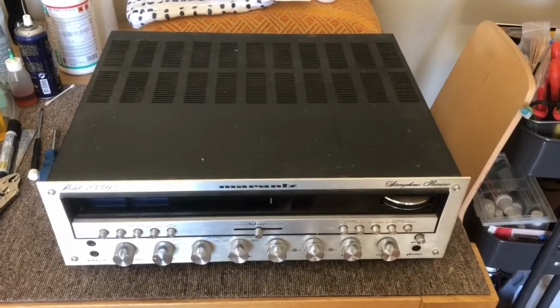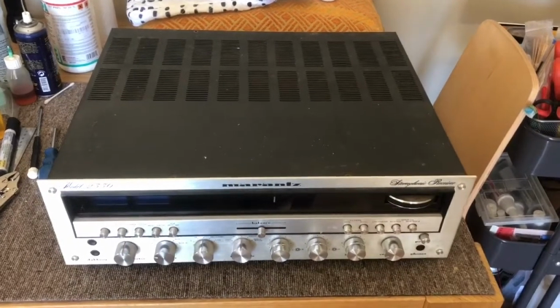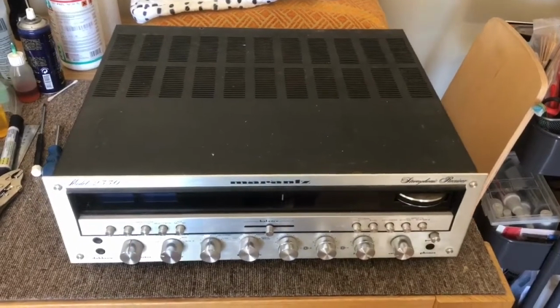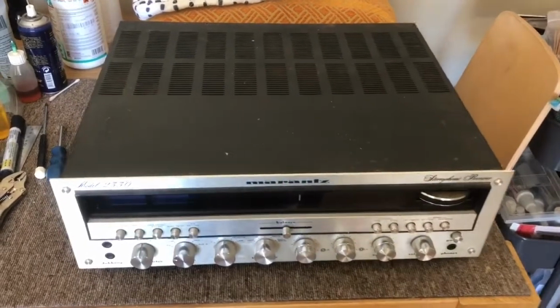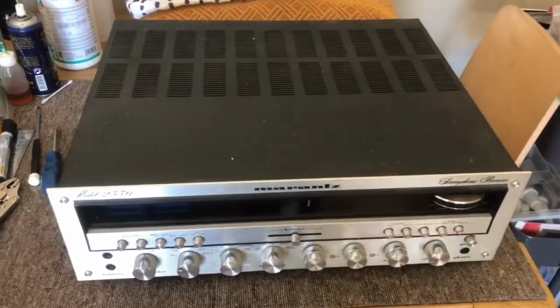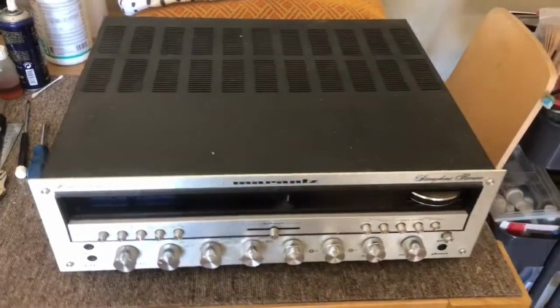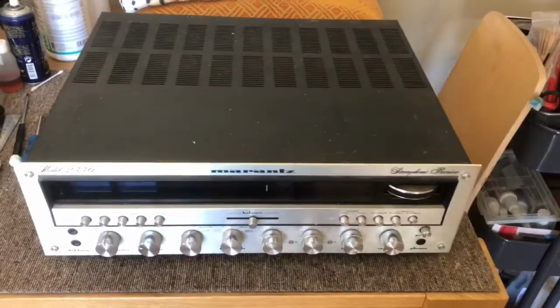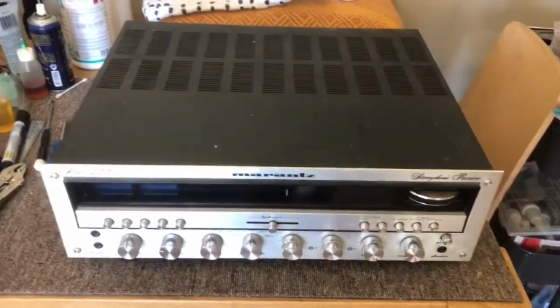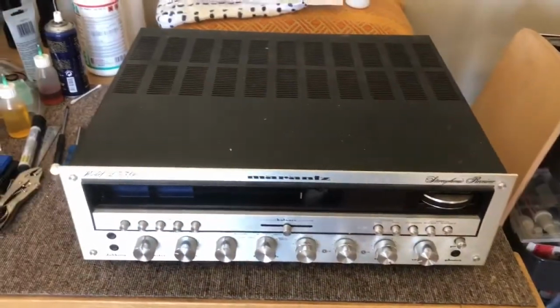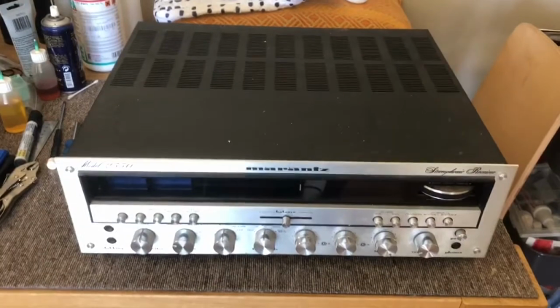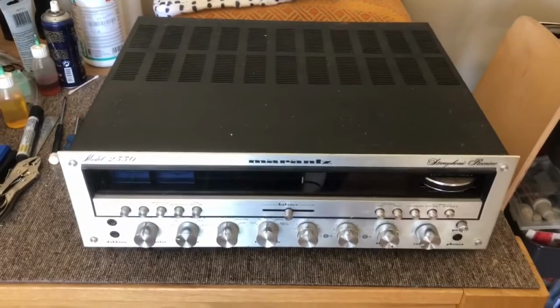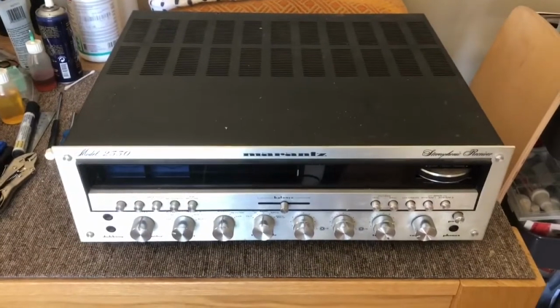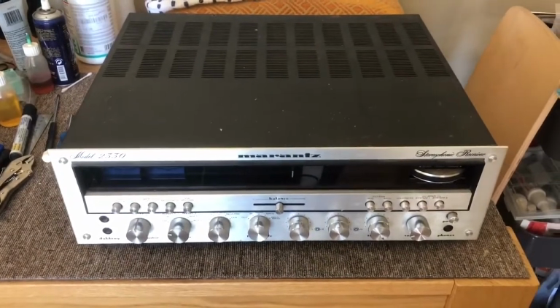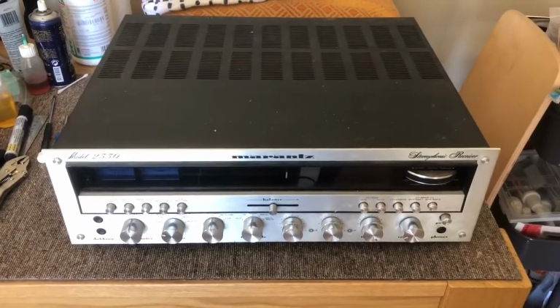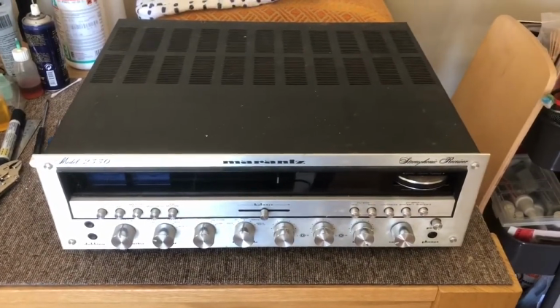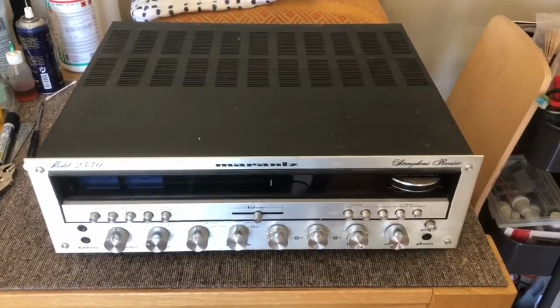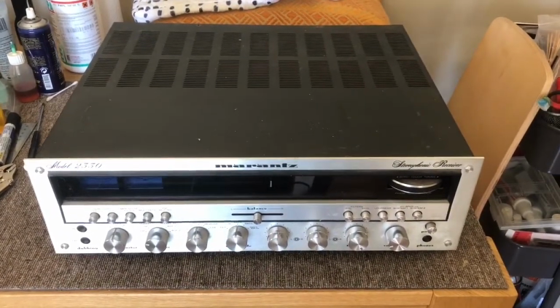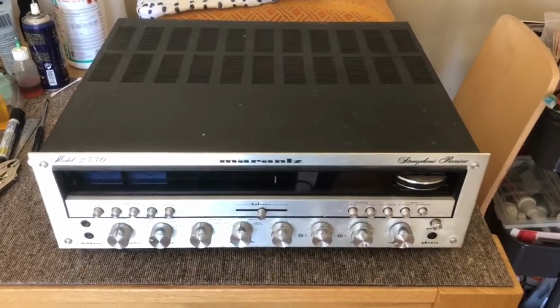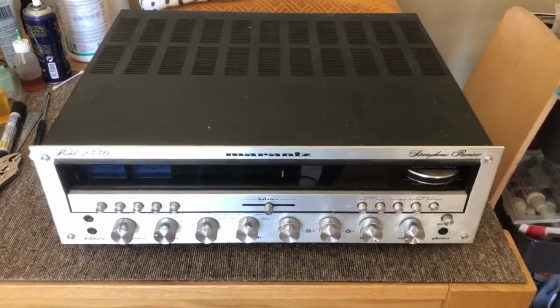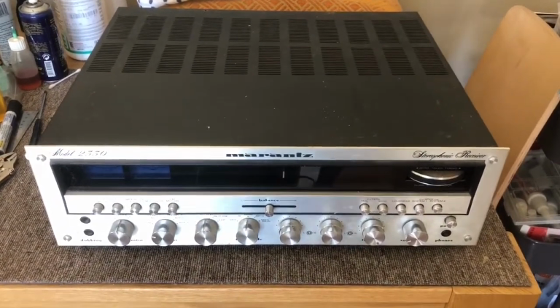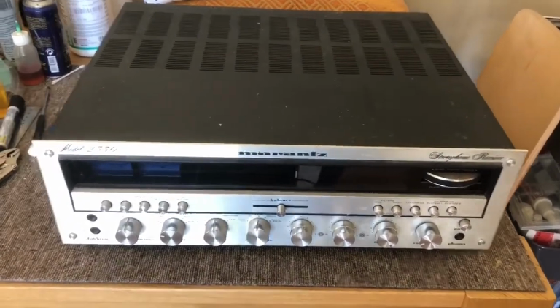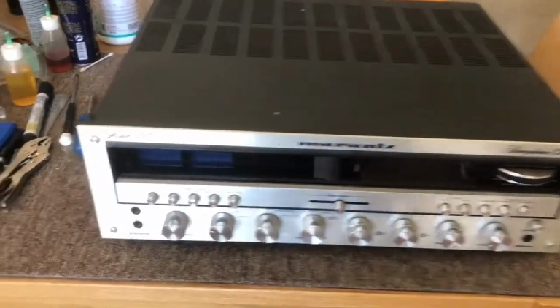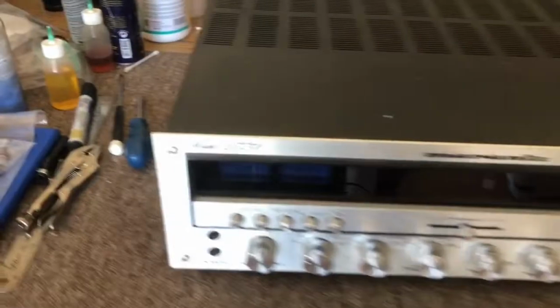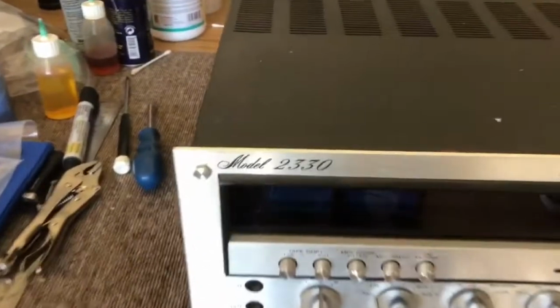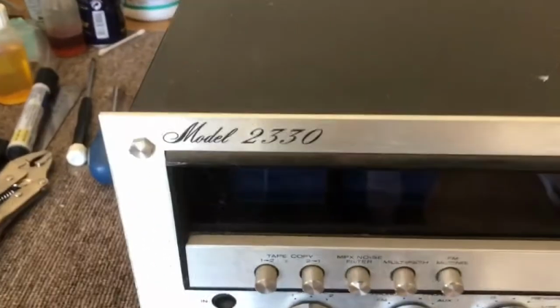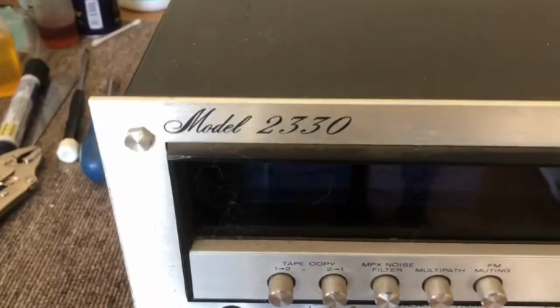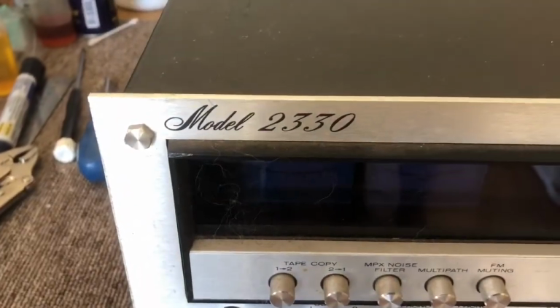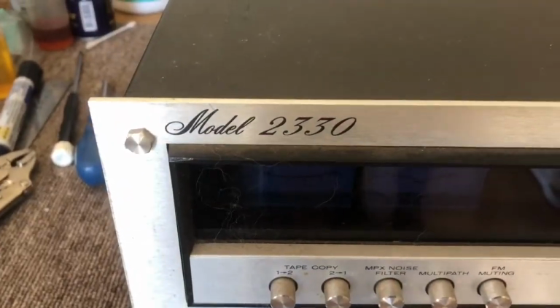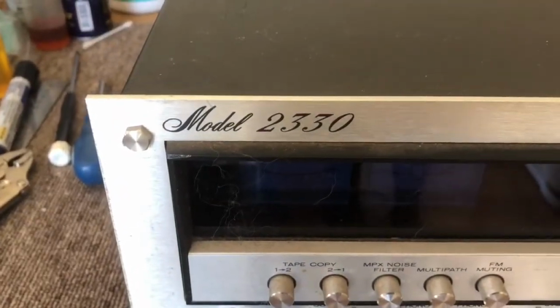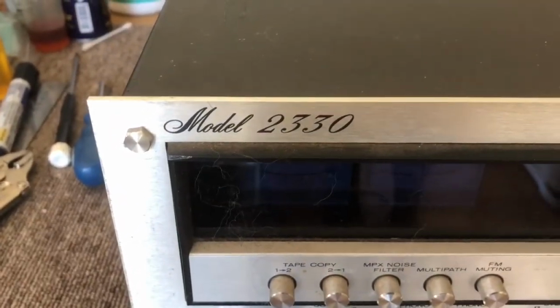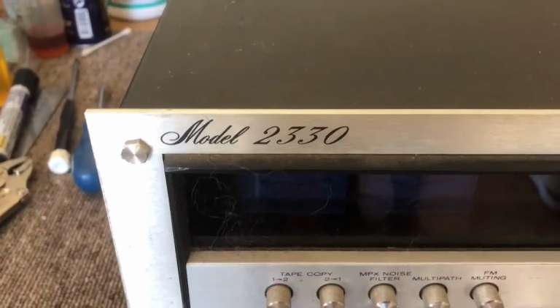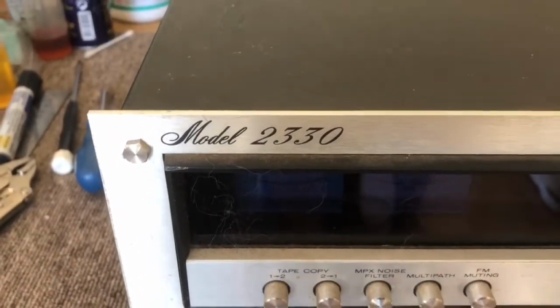Hi everyone, this is Mike here from Liquid Audio in Perth, Western Australia, servicing and repairing classic hi-fi stereo equipment. I've got a real classic here — a Marantz 2330.